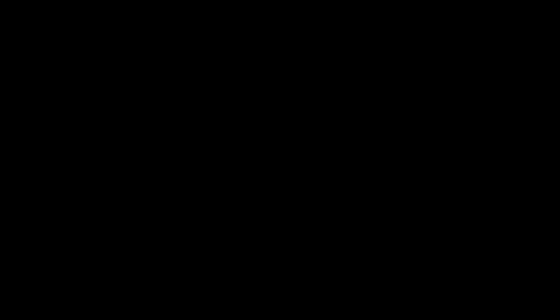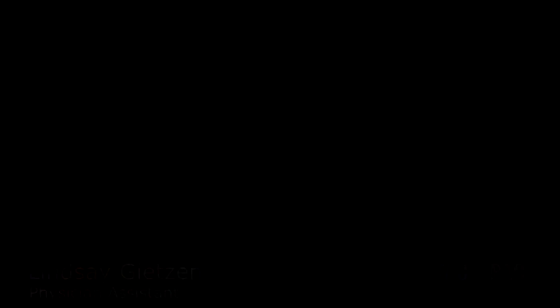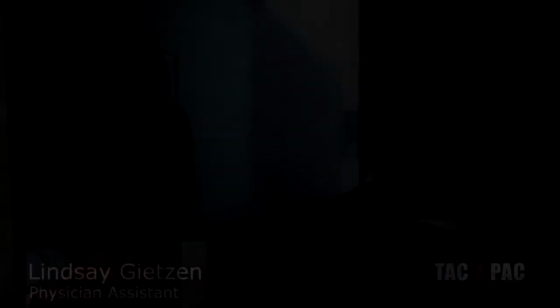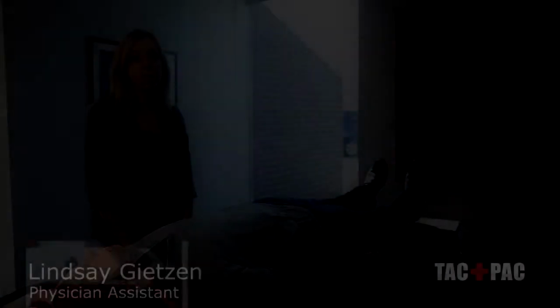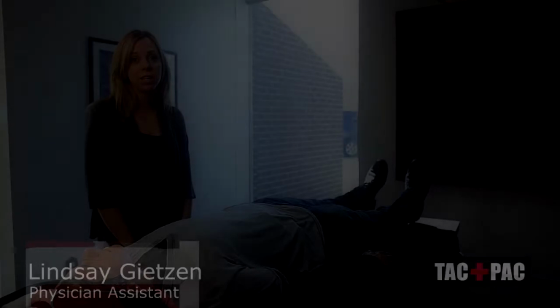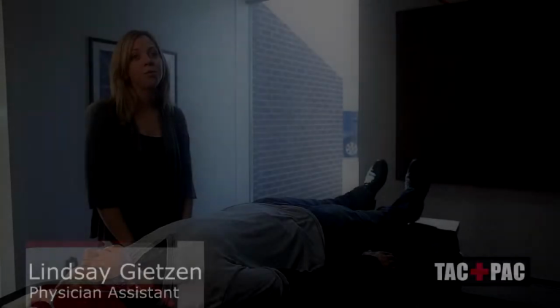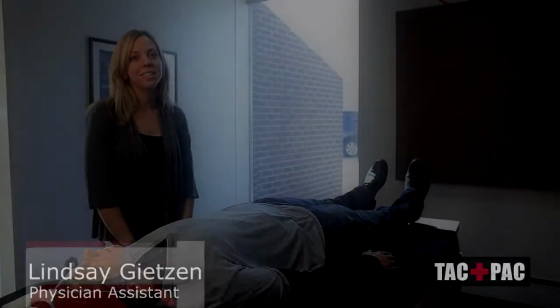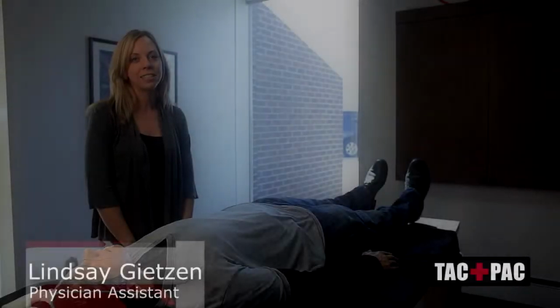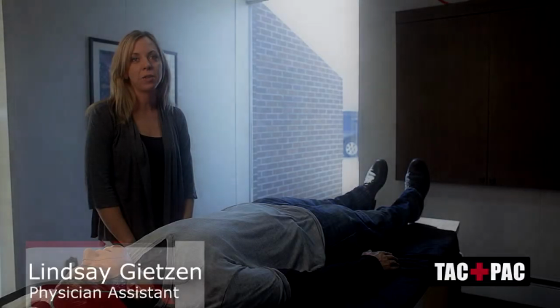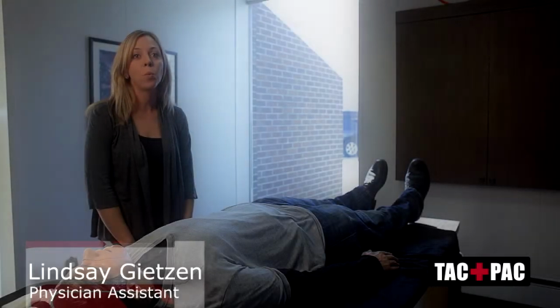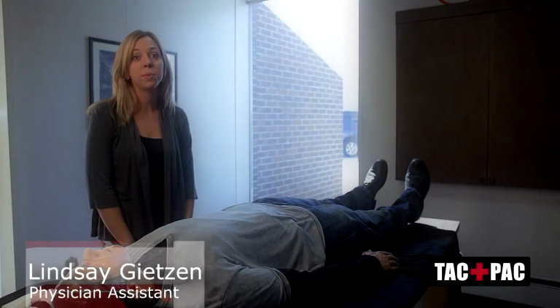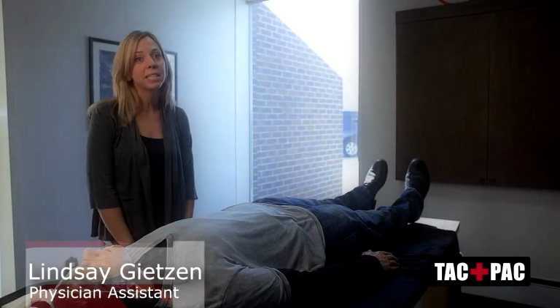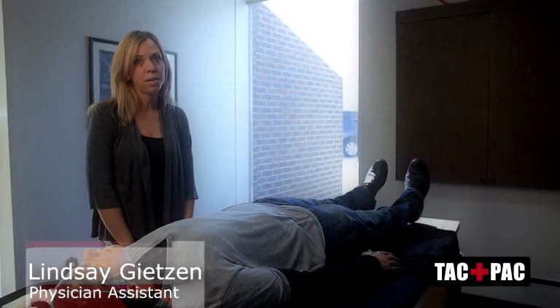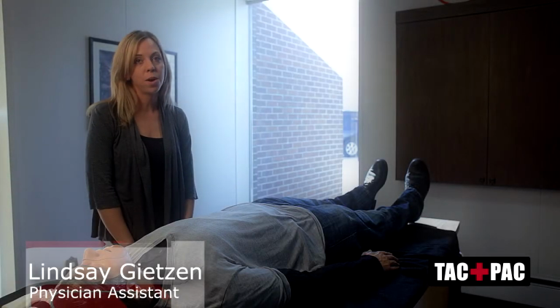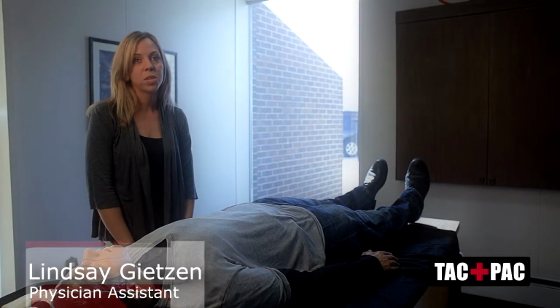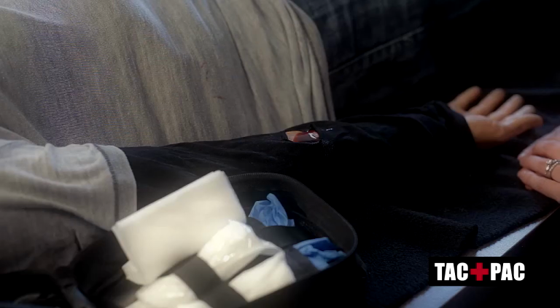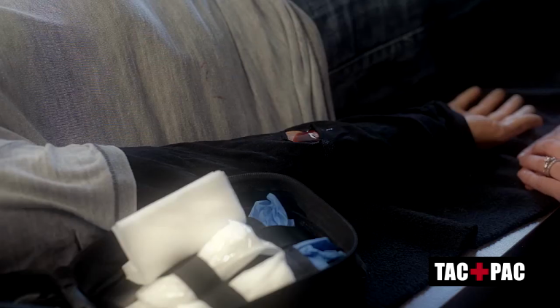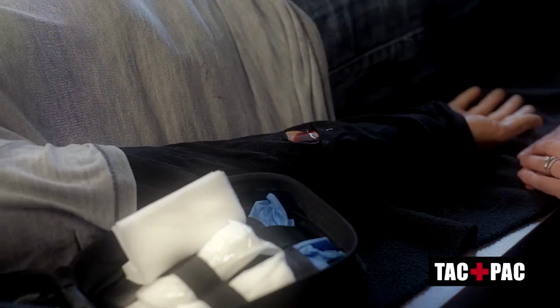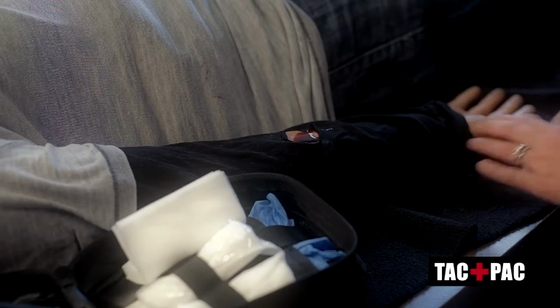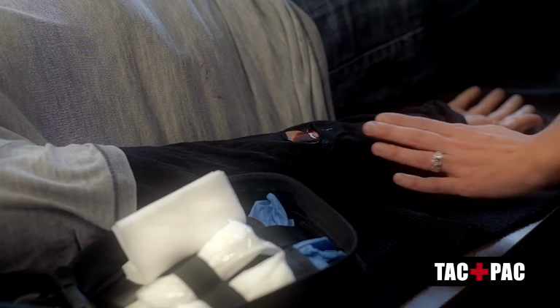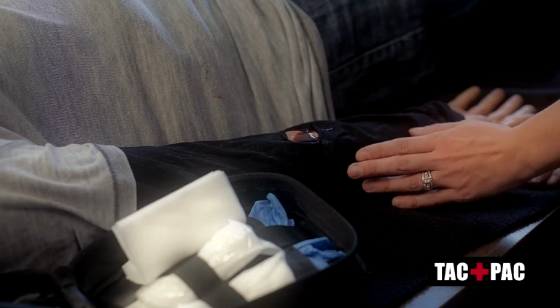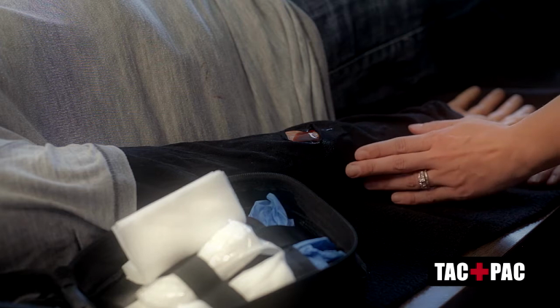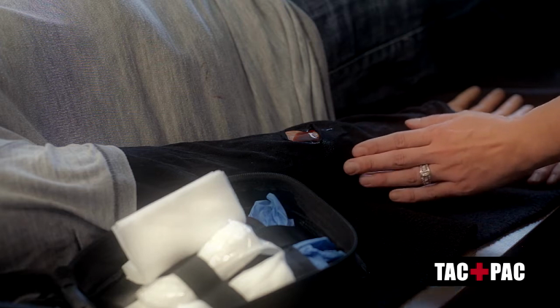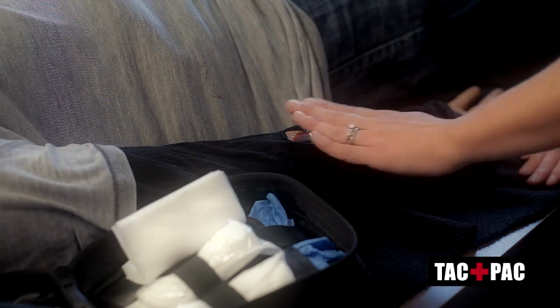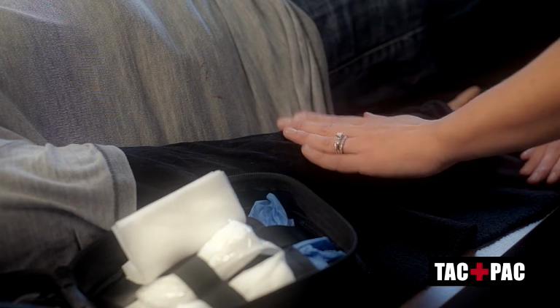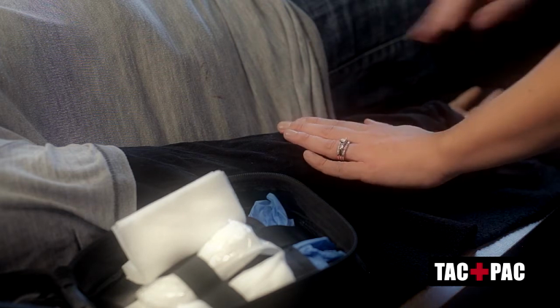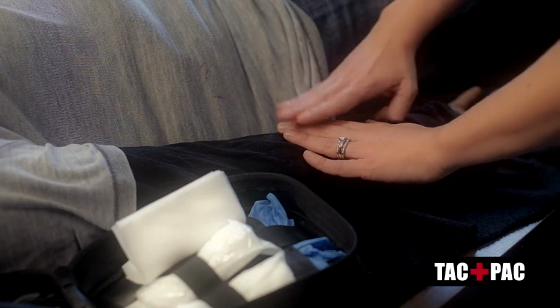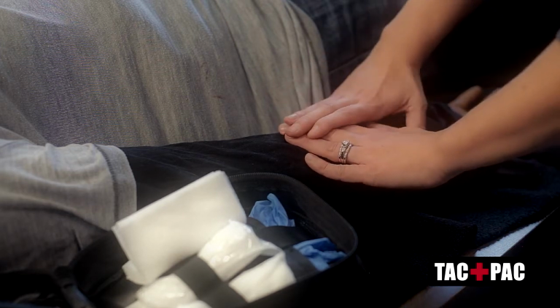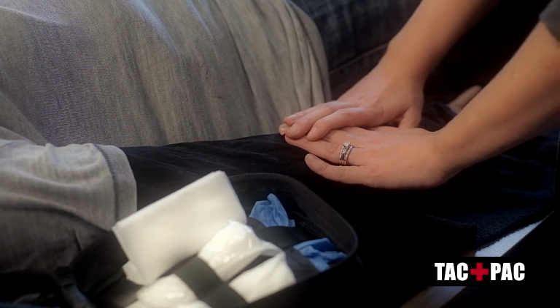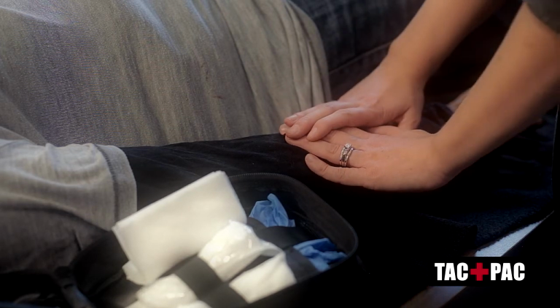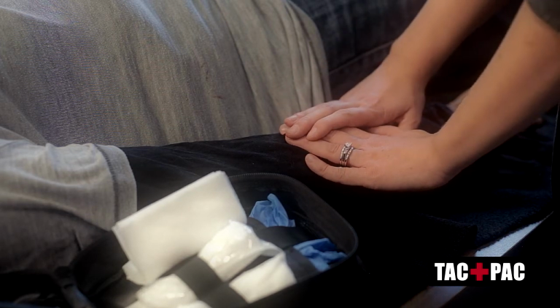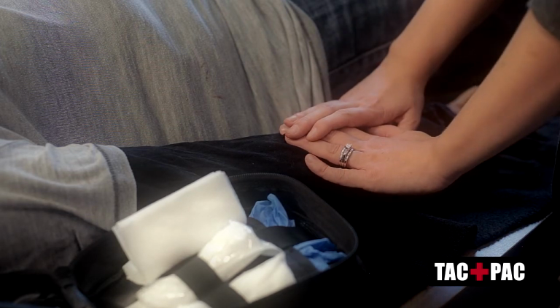When someone is bleeding, you first need to decide where the bleeding is coming from. Once you've determined where the wound is, you want to place firm direct pressure over the wound with your hands.